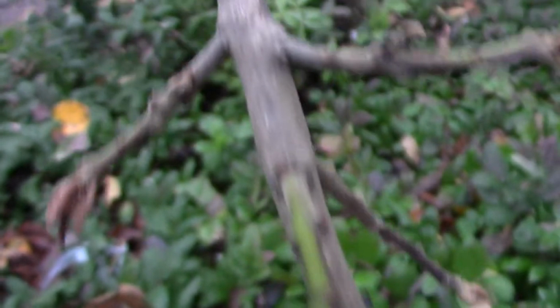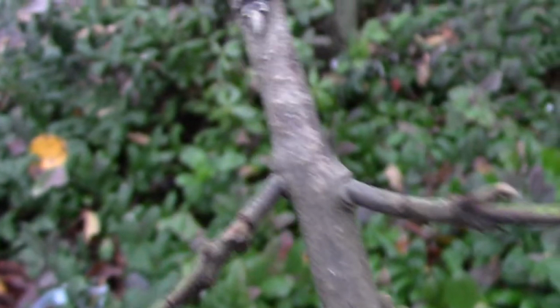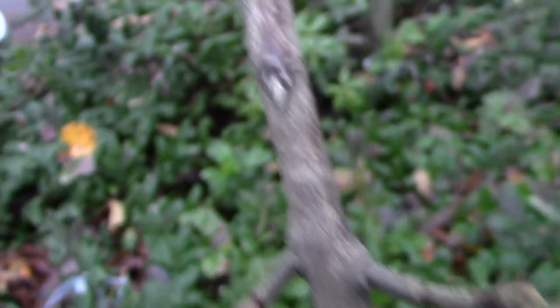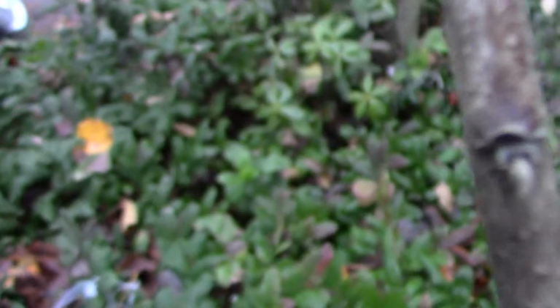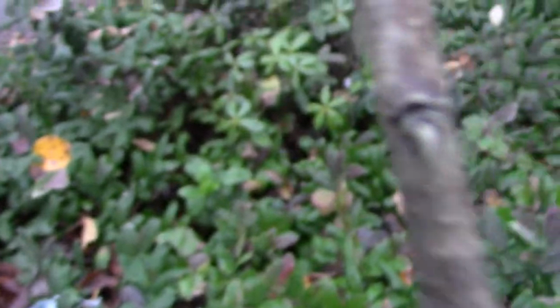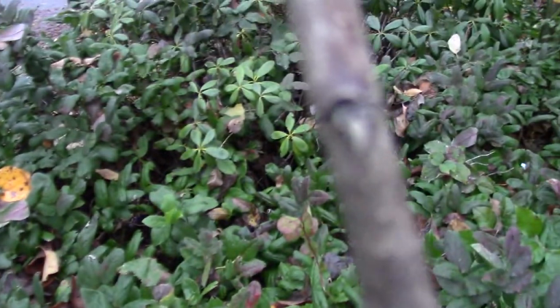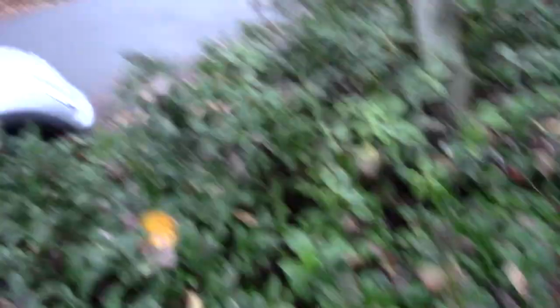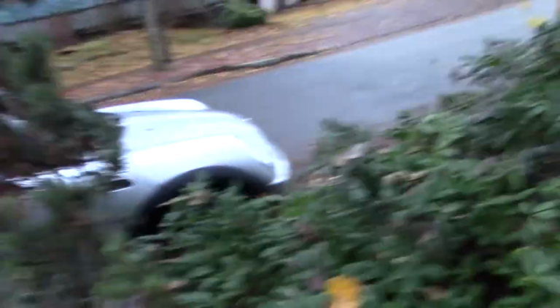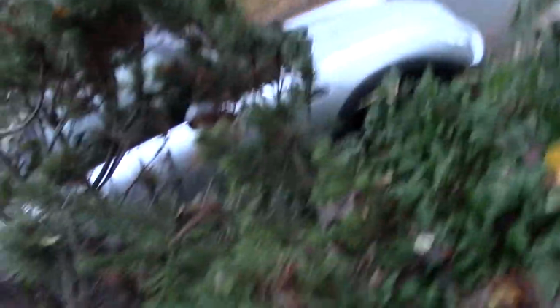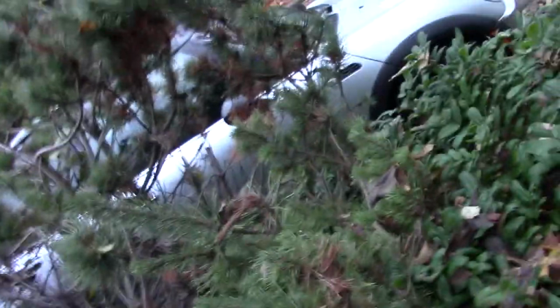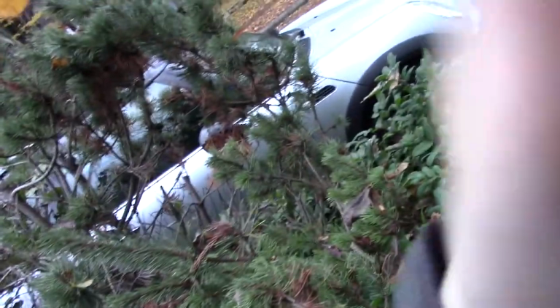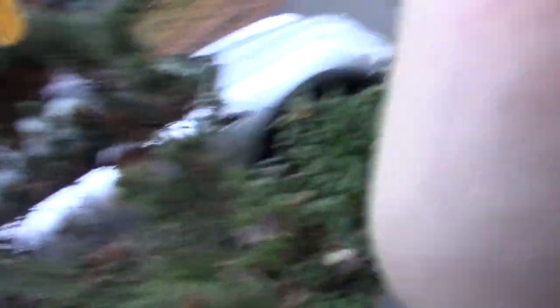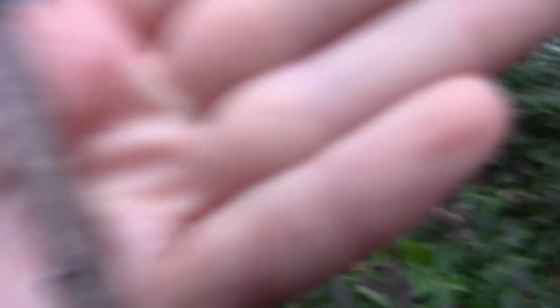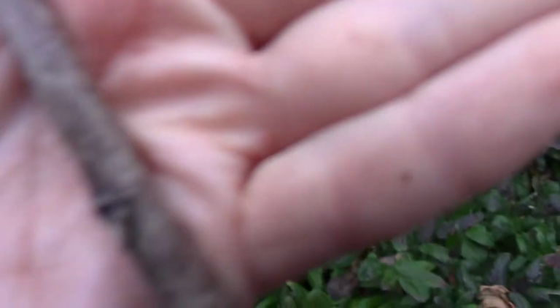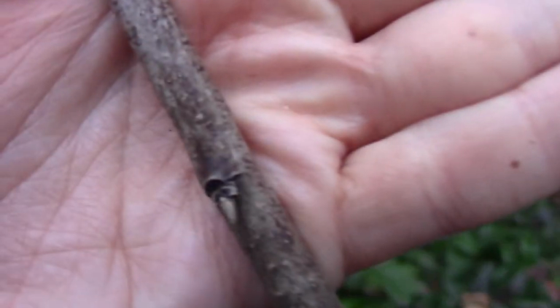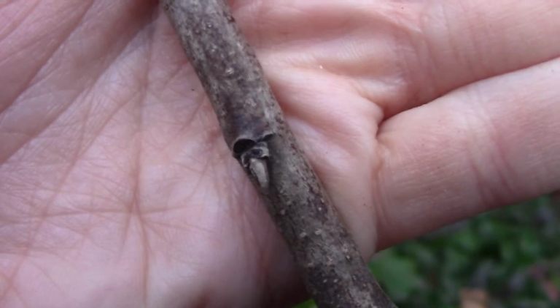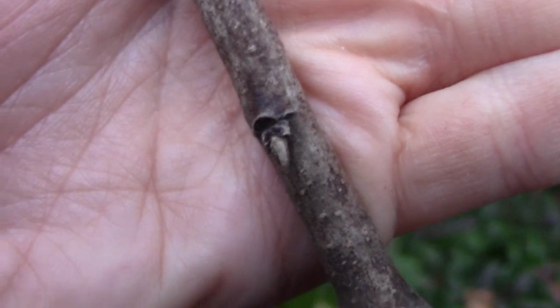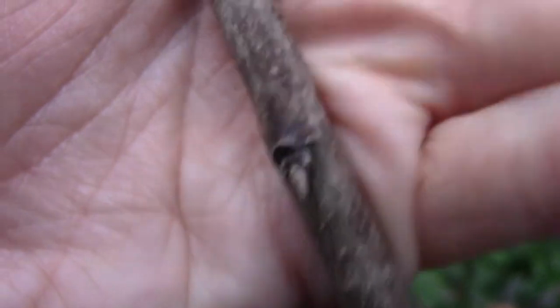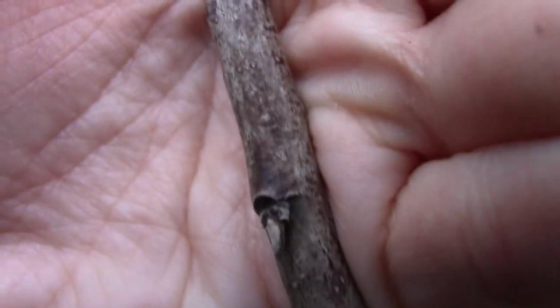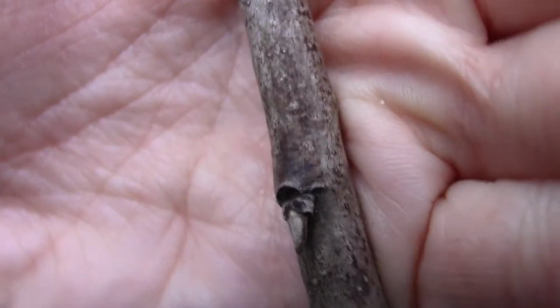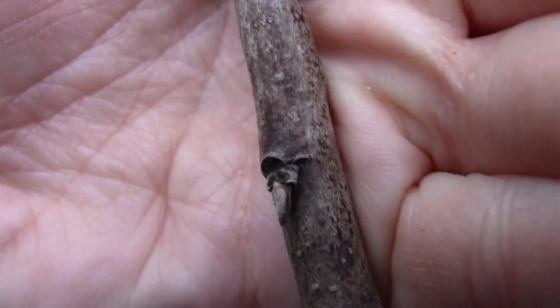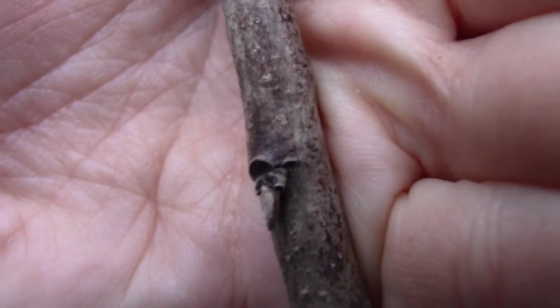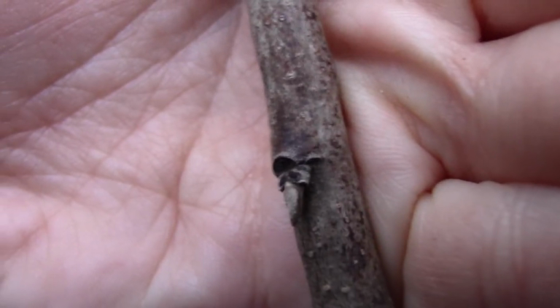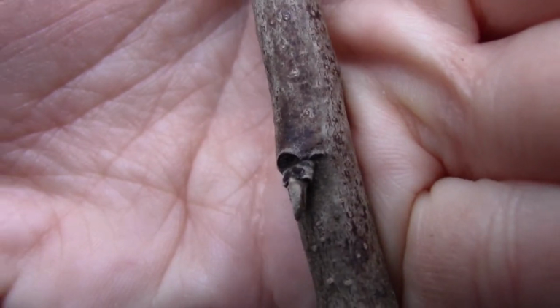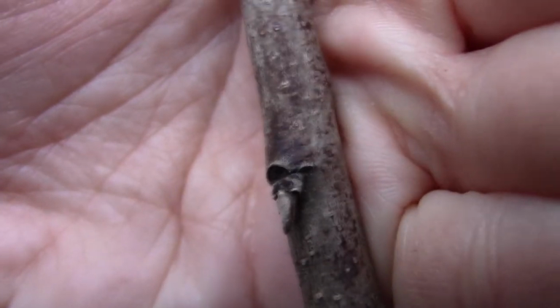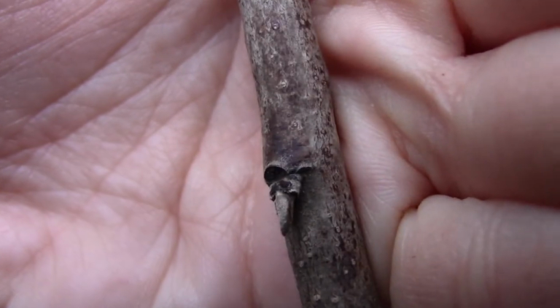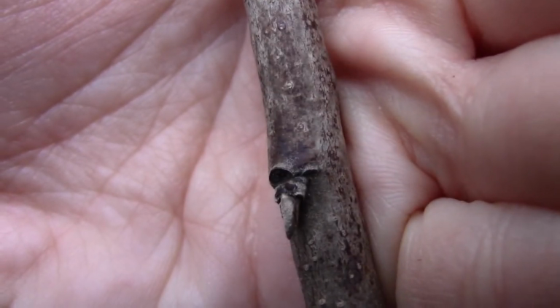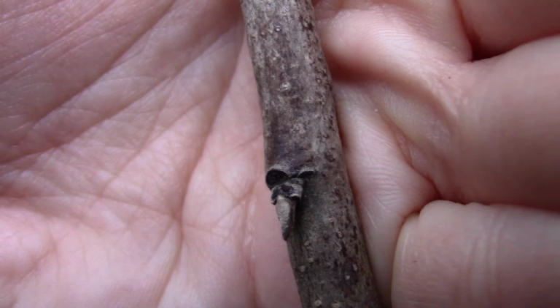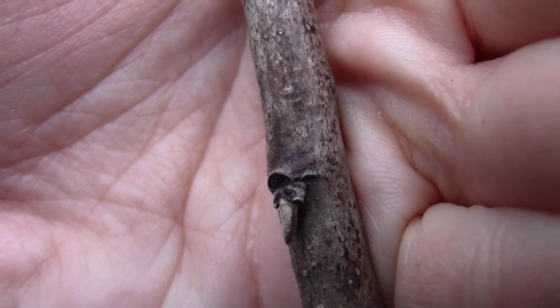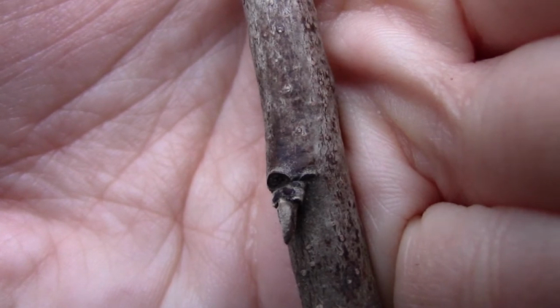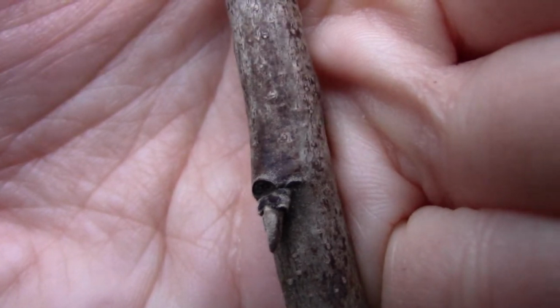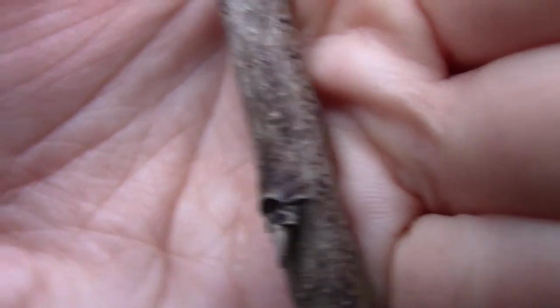You'll notice further along down the stem, the buds themselves are much smaller. It's the terminal buds towards the end of the branch that we're going to be looking at.